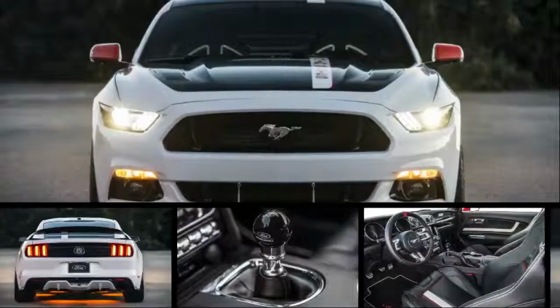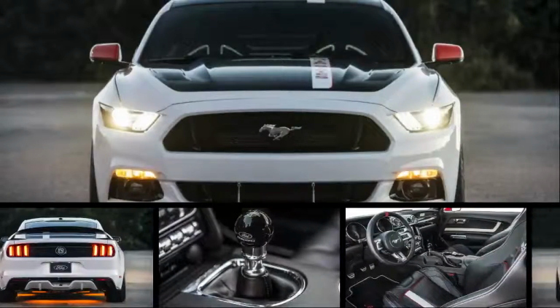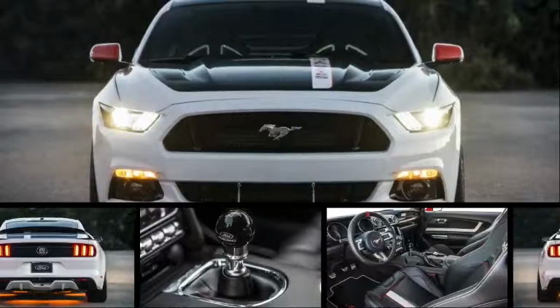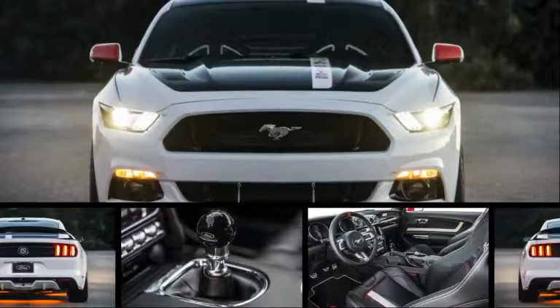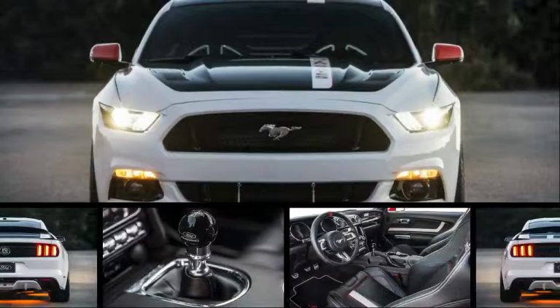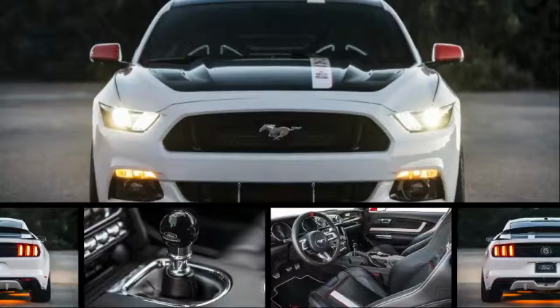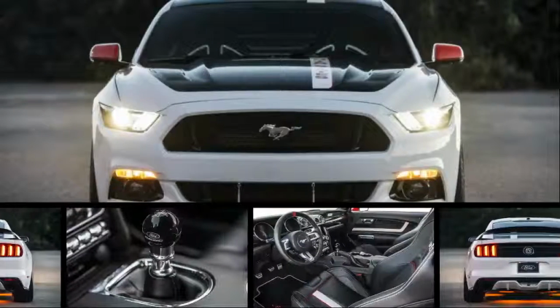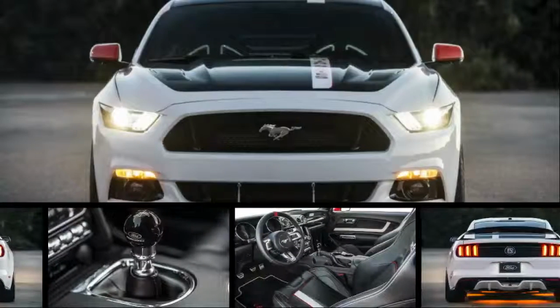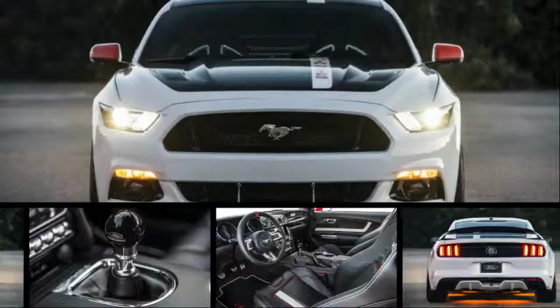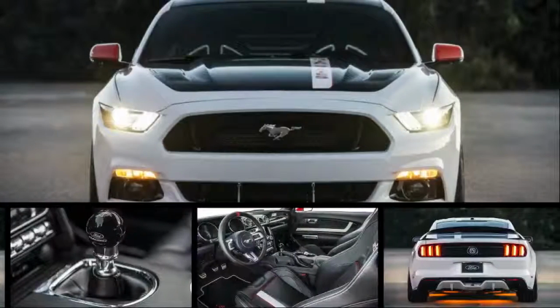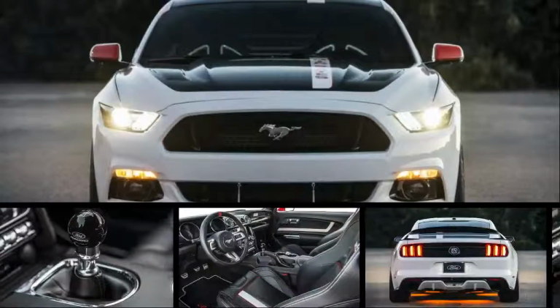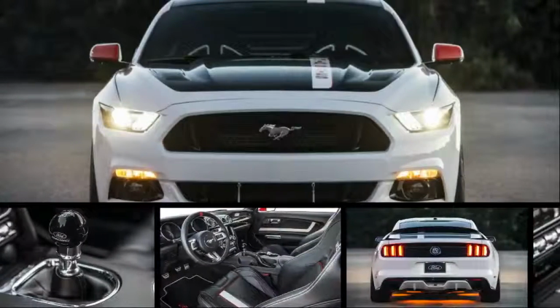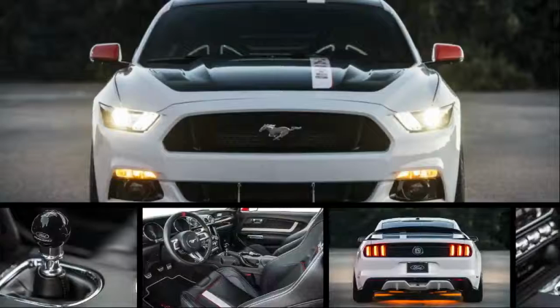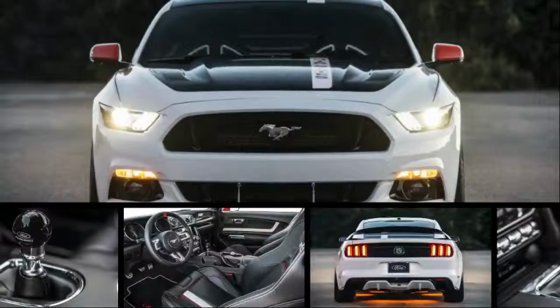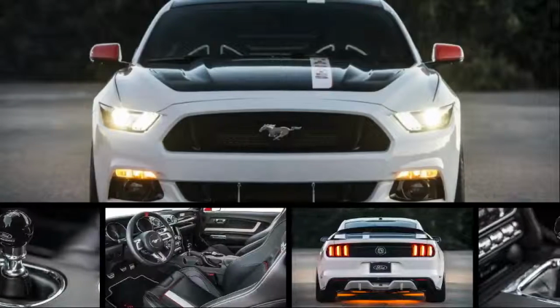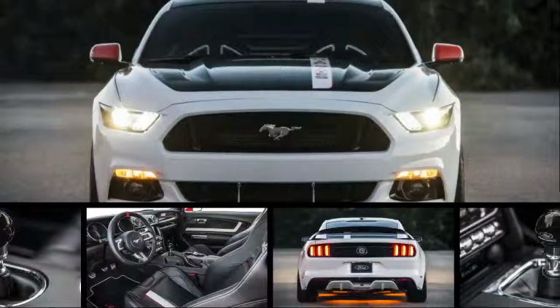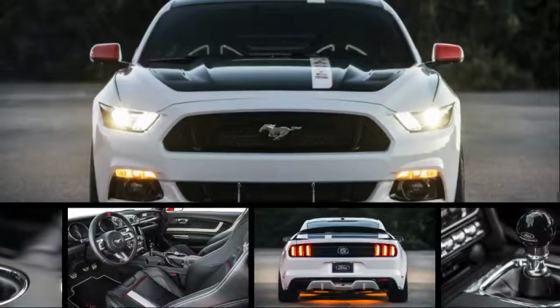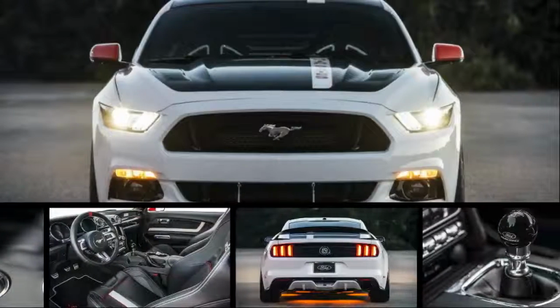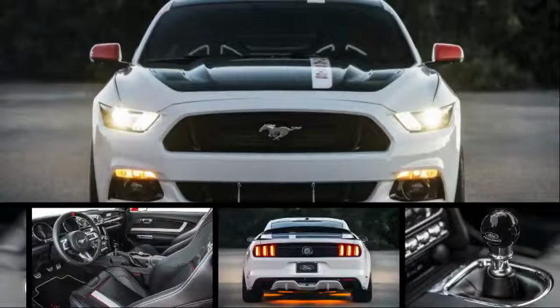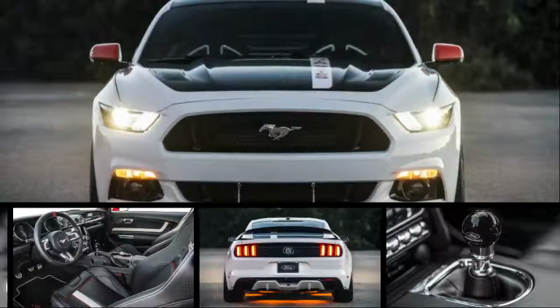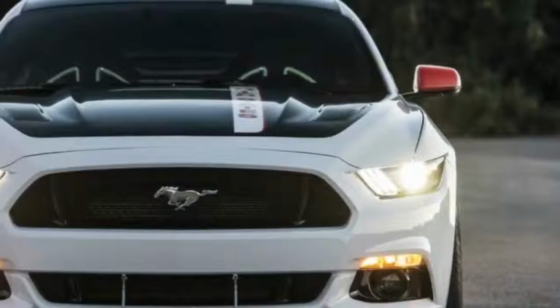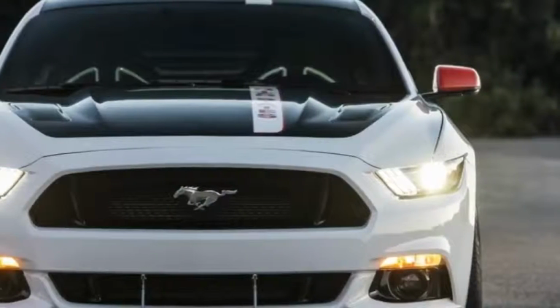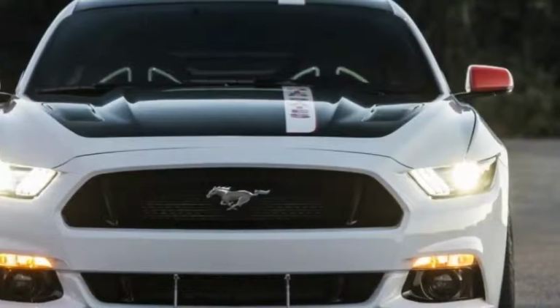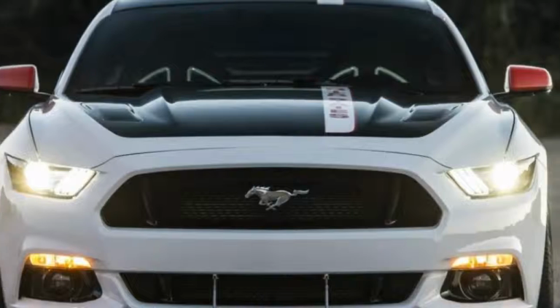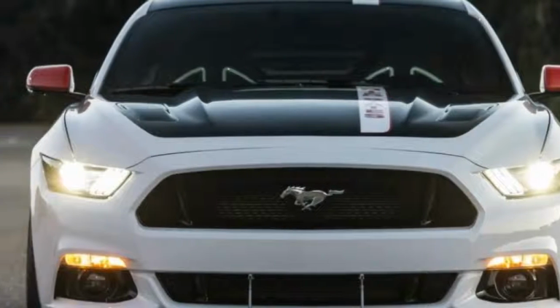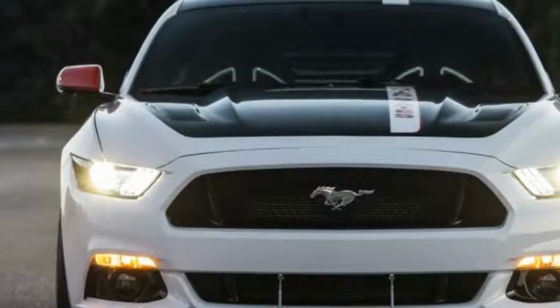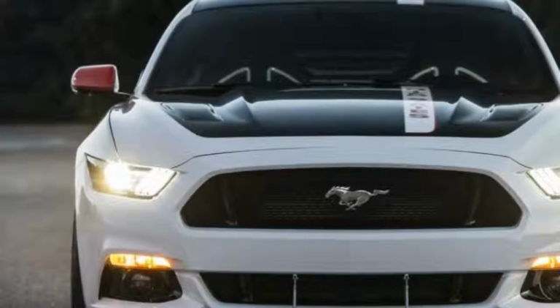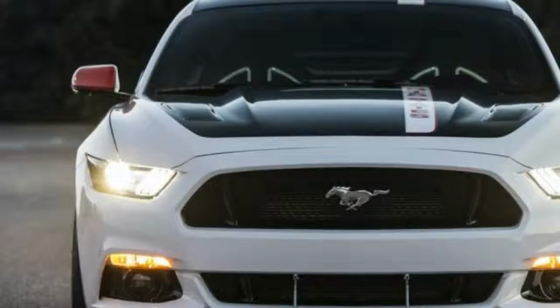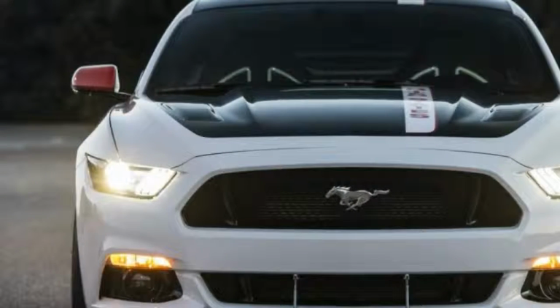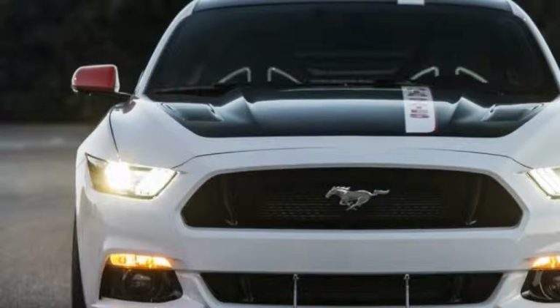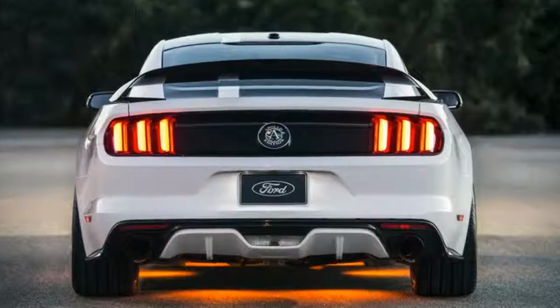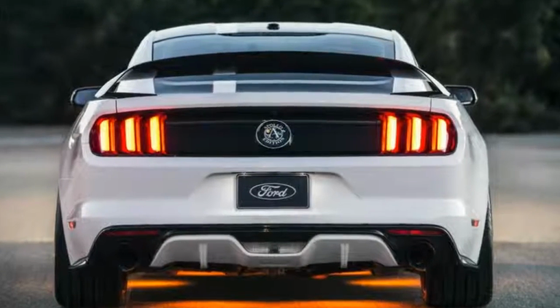Ford is donating a customized Mustang GT to the Experimental Aircraft Association as a fundraiser for young aviators. The Apollo edition Mustang was made by Ford to commemorate the Apollo spaceflight program that resulted in man's first steps on the moon.